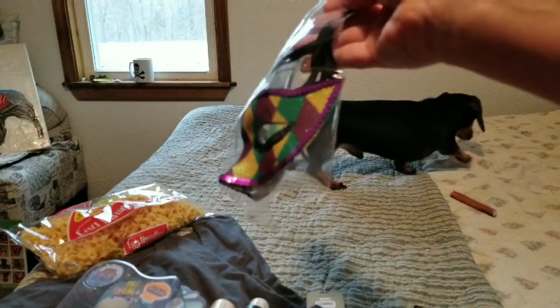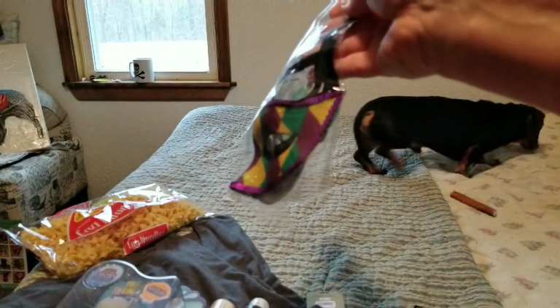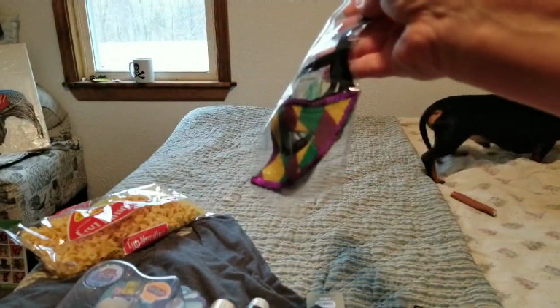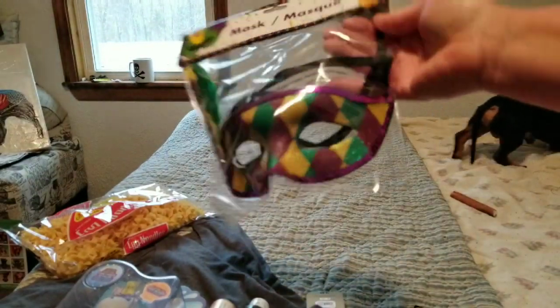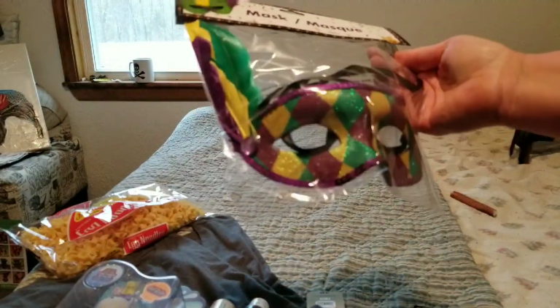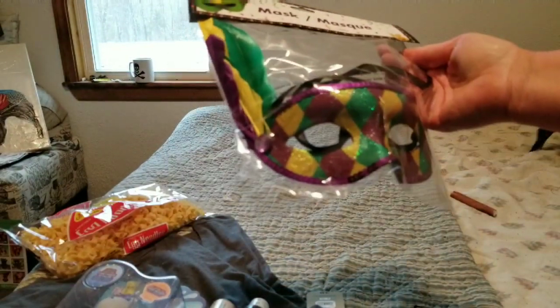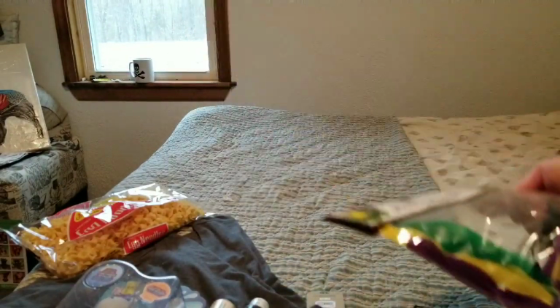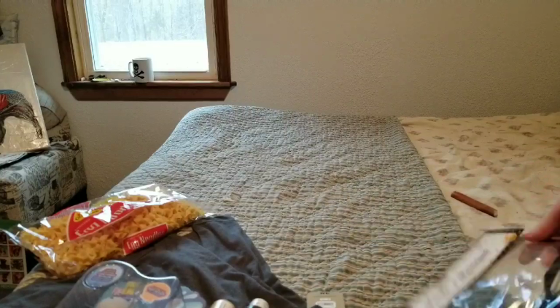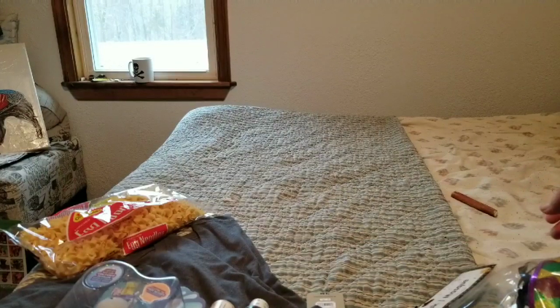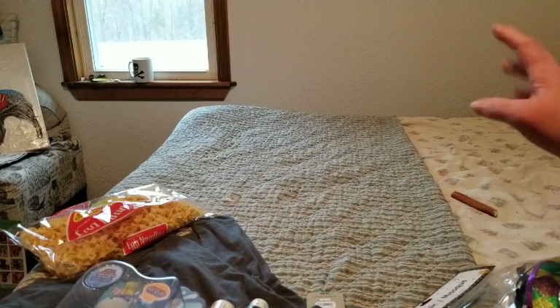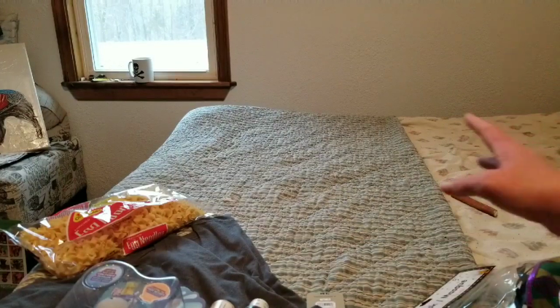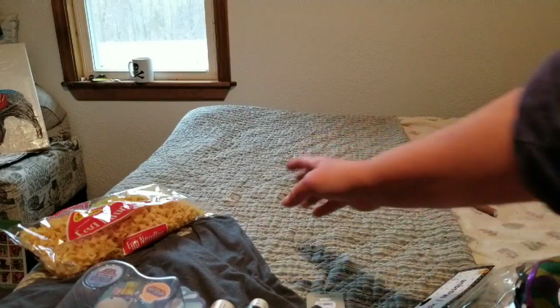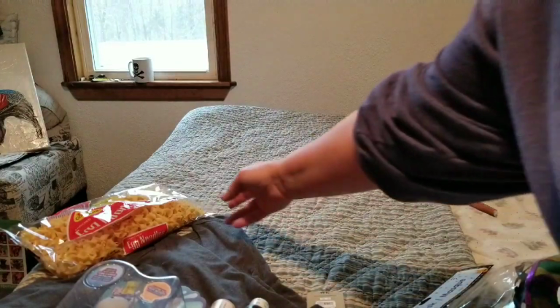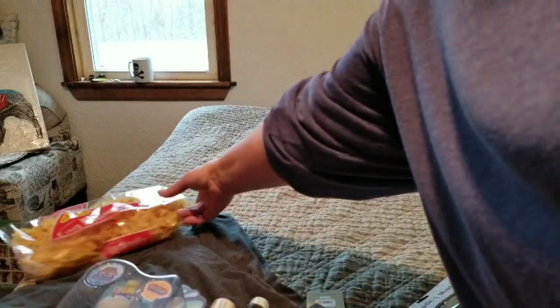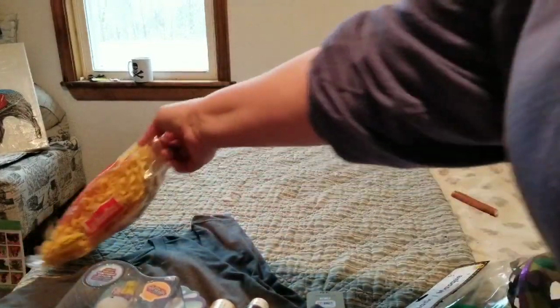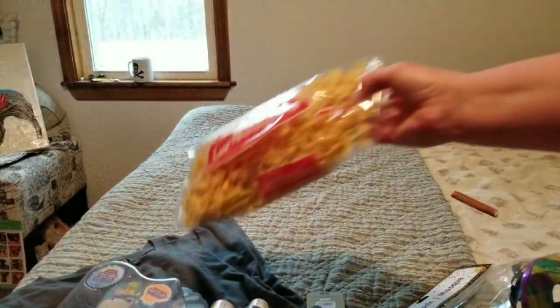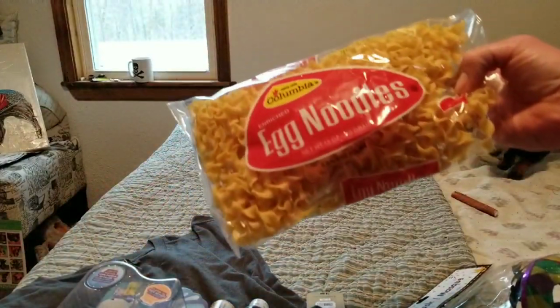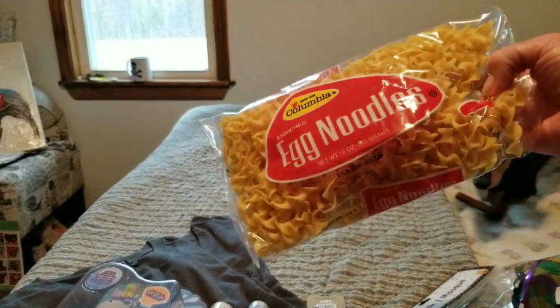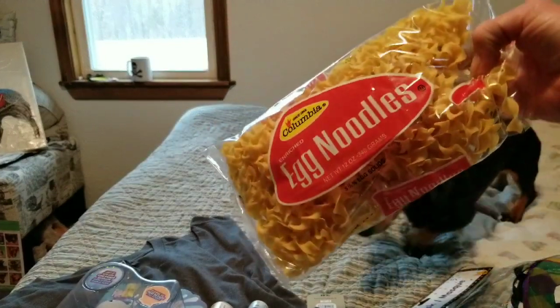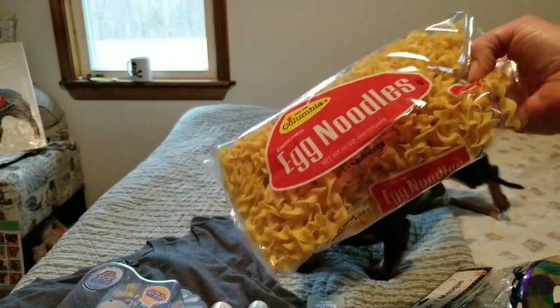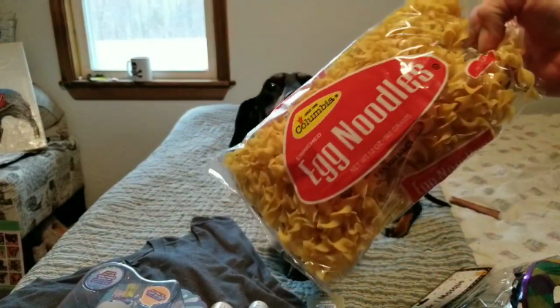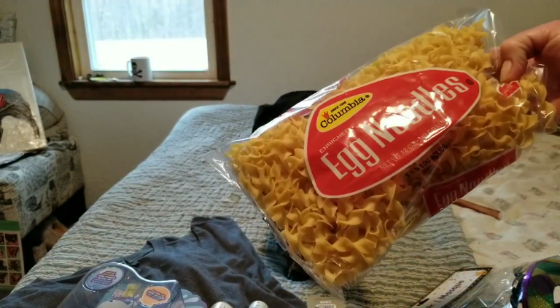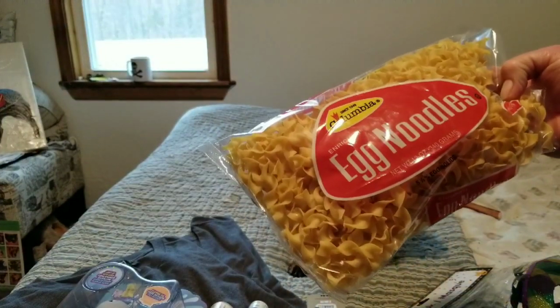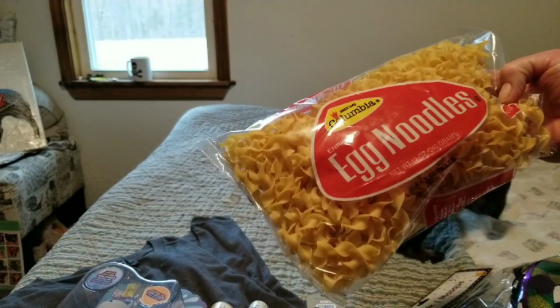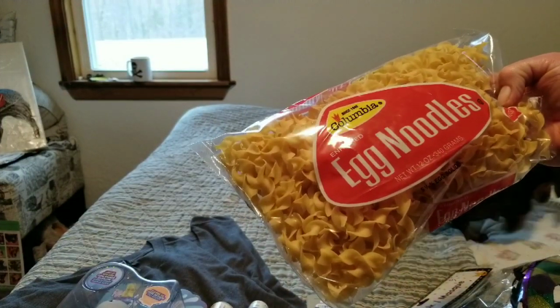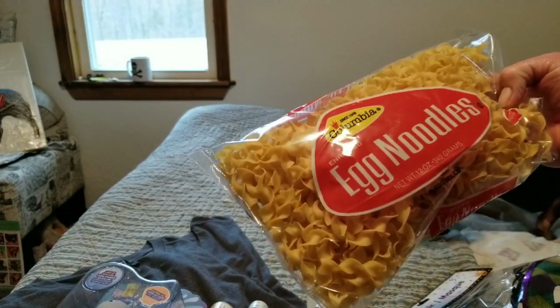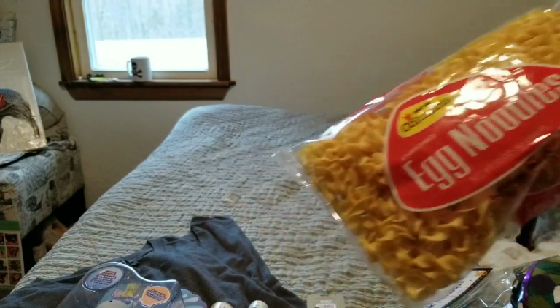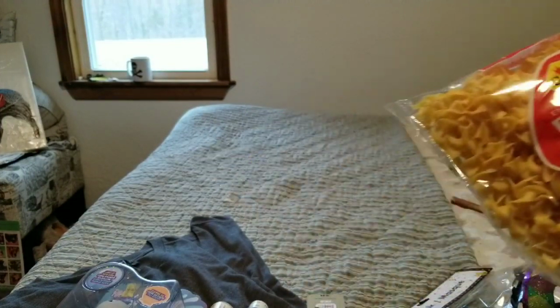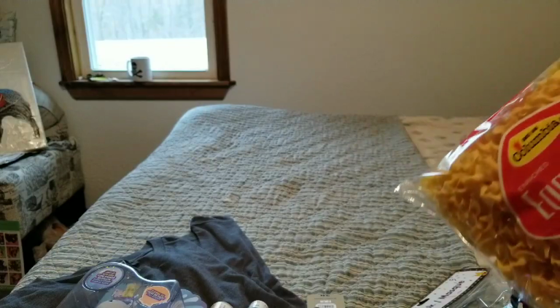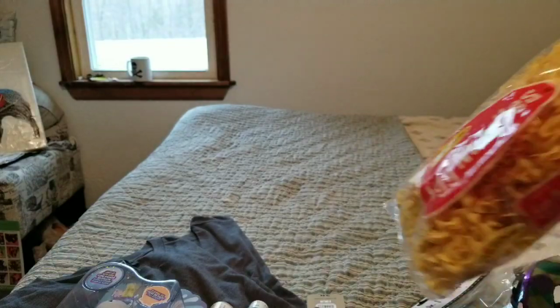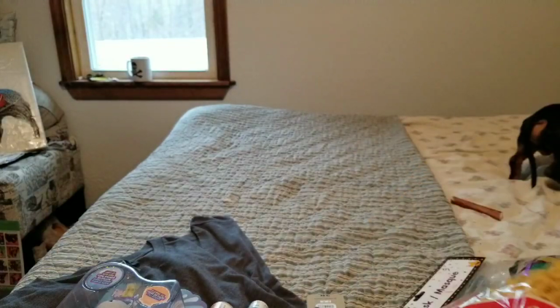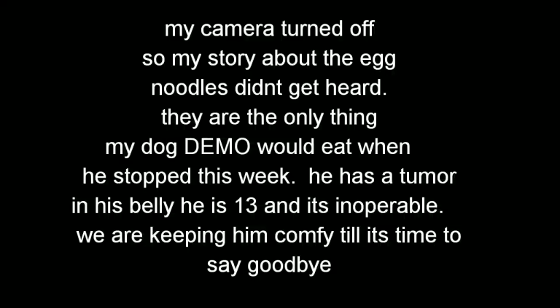I also got egg noodles. My dog Demo — my German Pinscher, Demolition — is sick, so I'm making something for him.